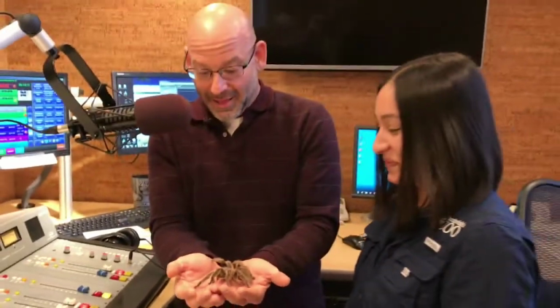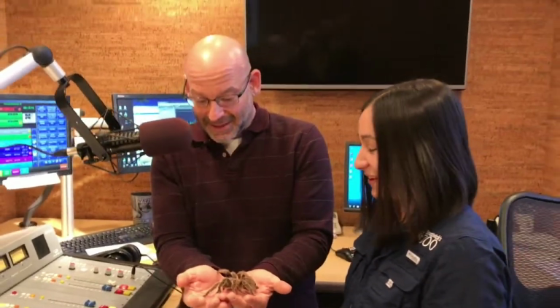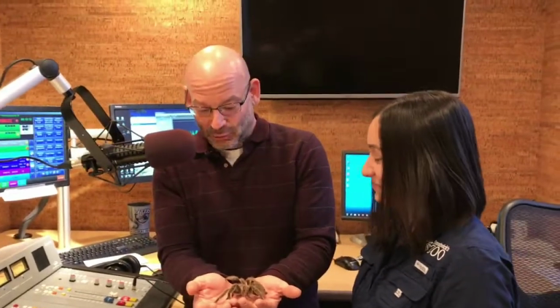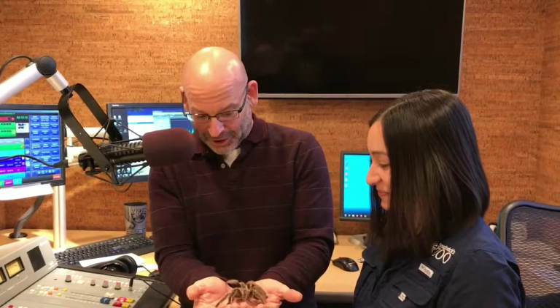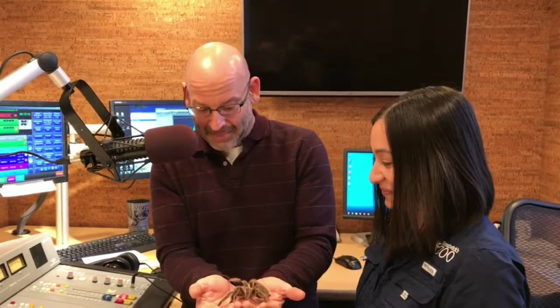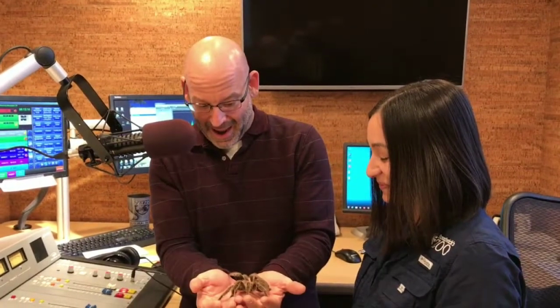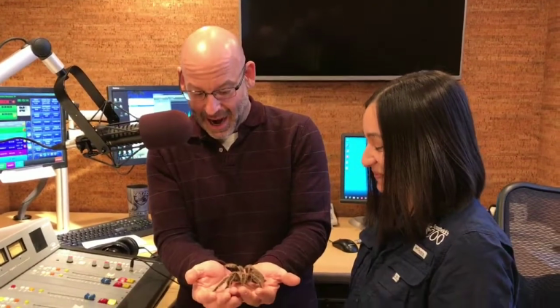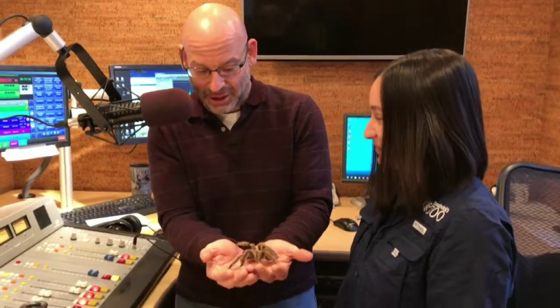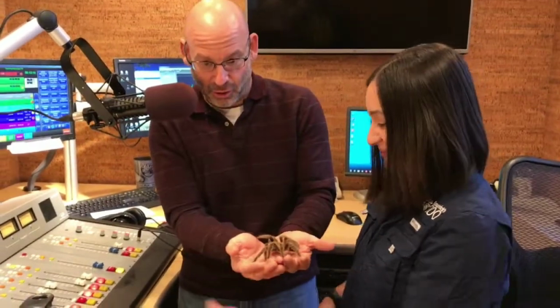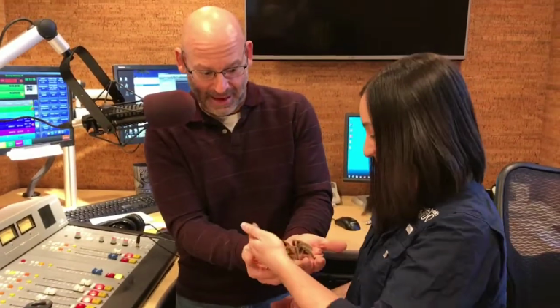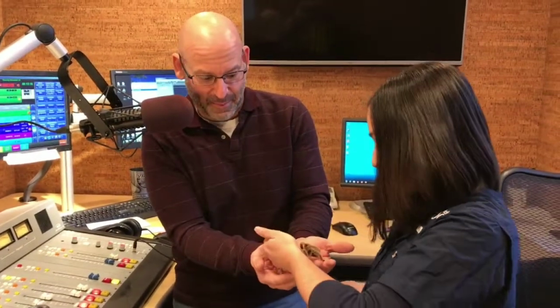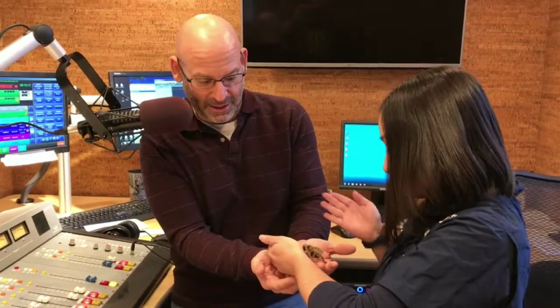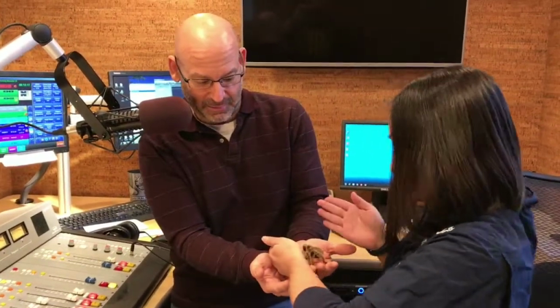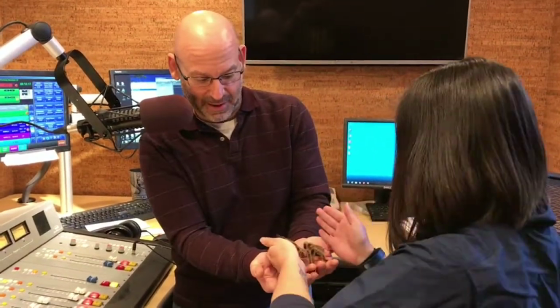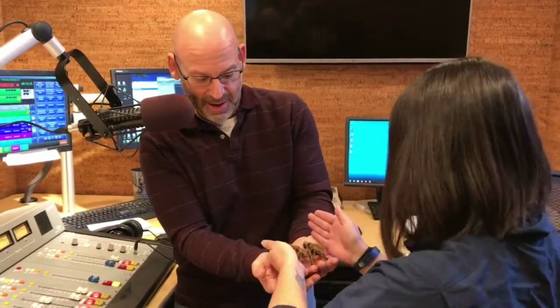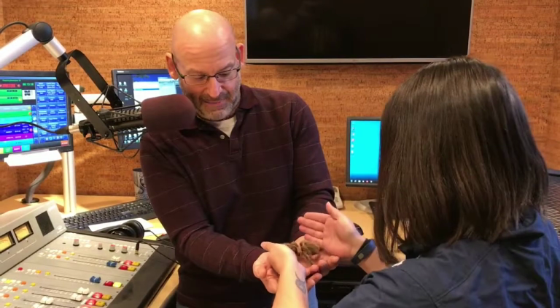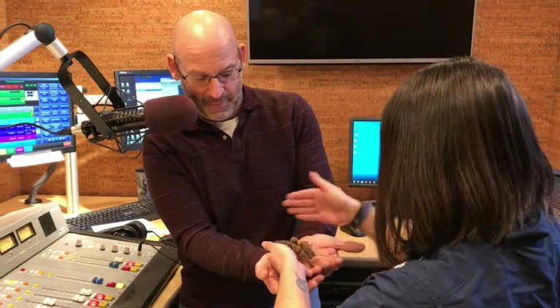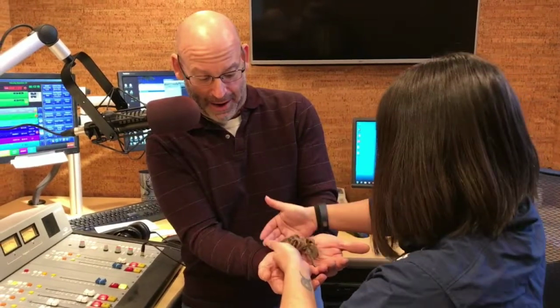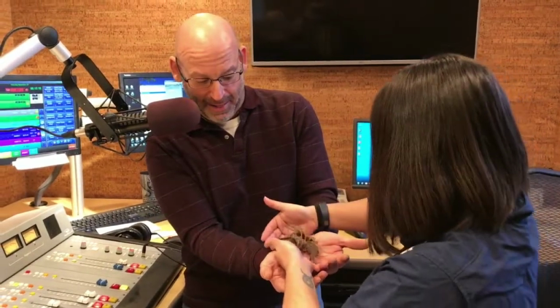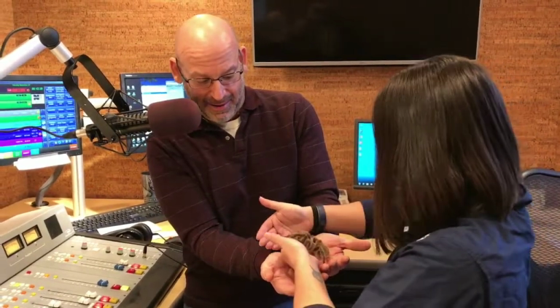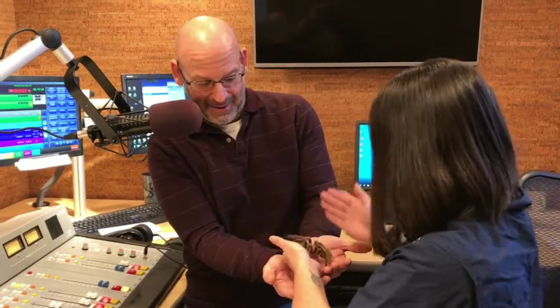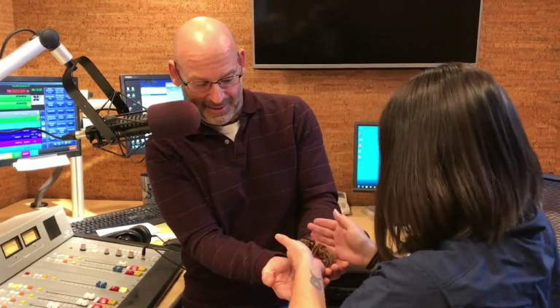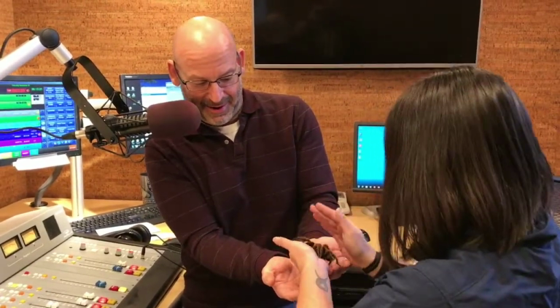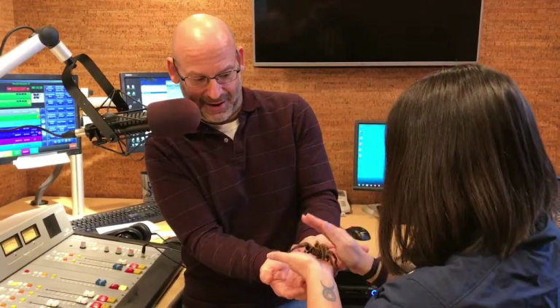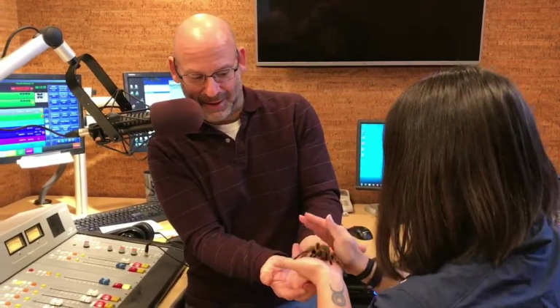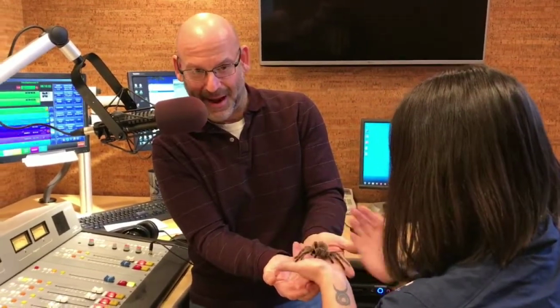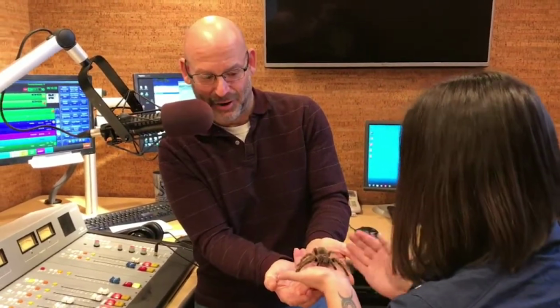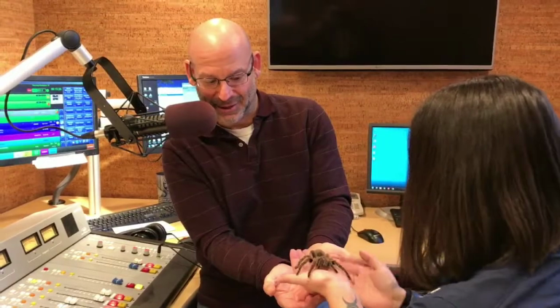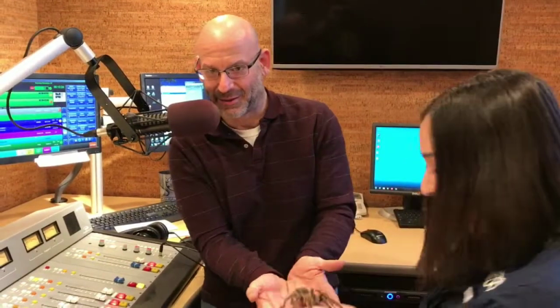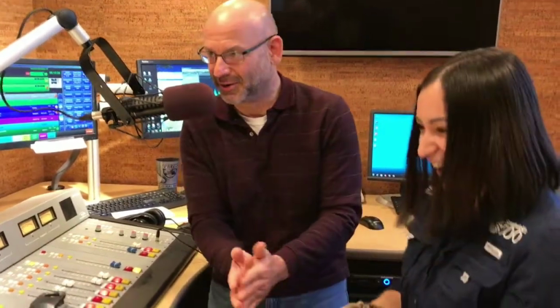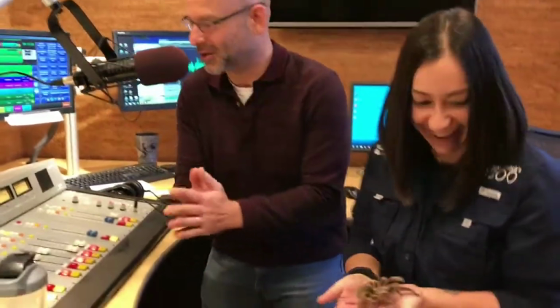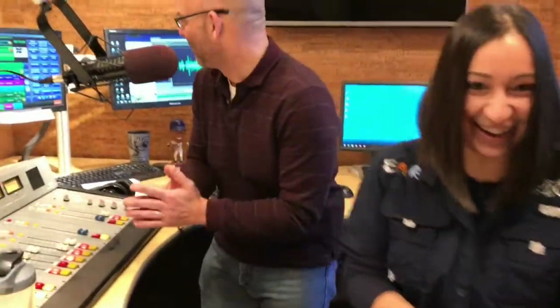That is a tarantula in my hand. I'm going to slowly give that back to you, Samantha. Okay, there we go. I'm trying not to scream like a 13-year-old girl — trying to scream like a man!